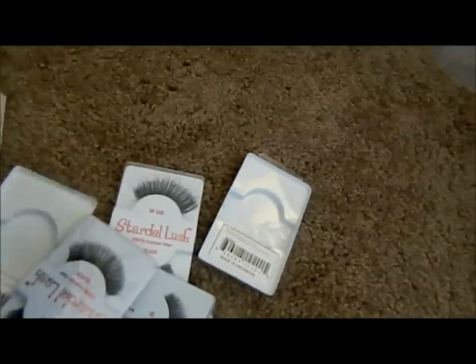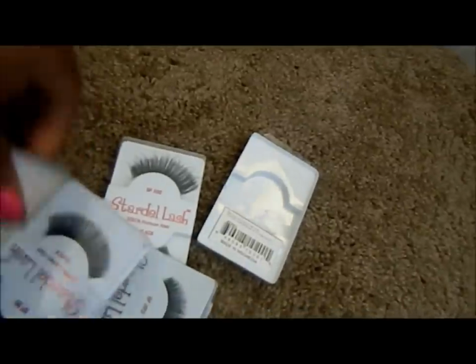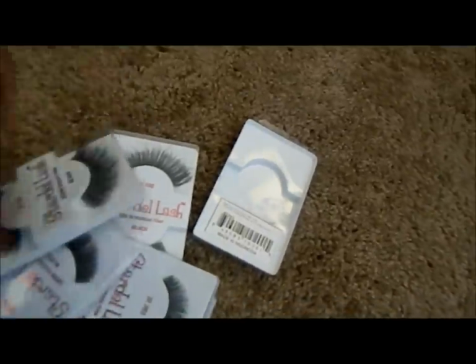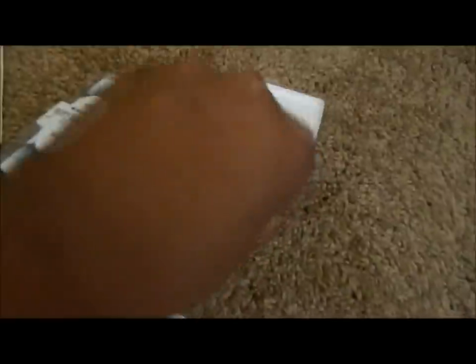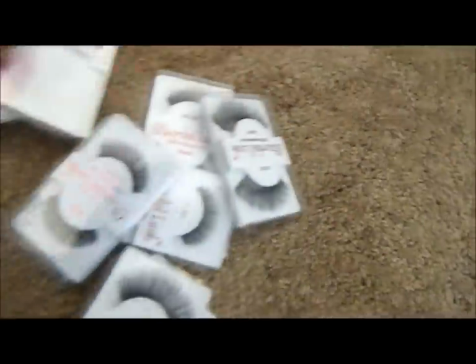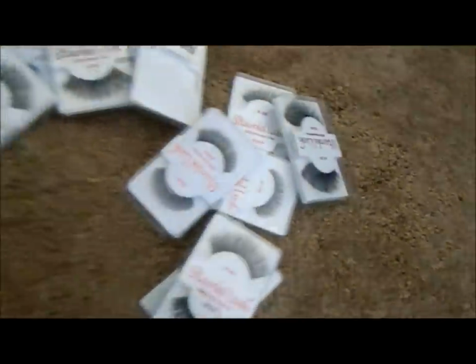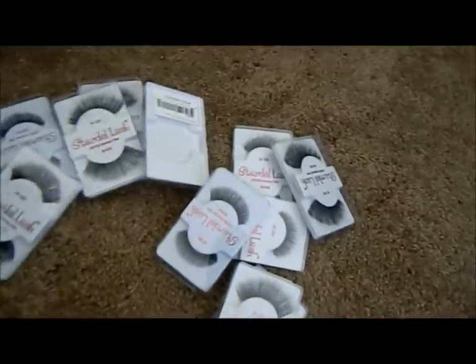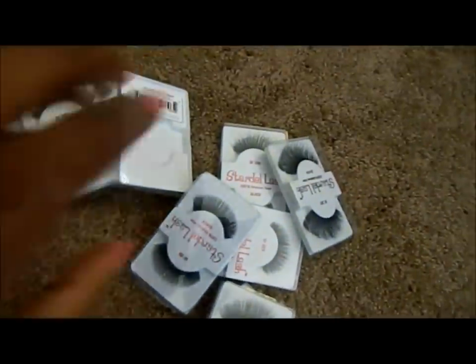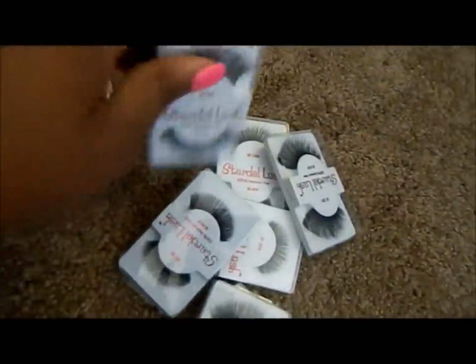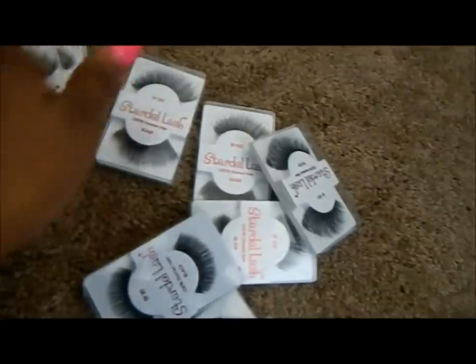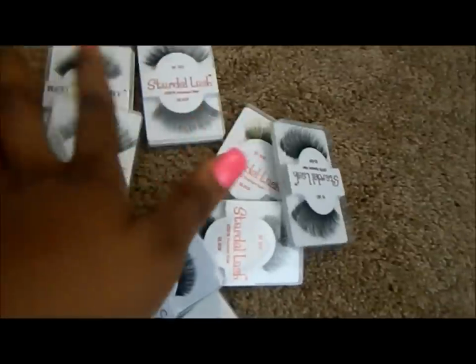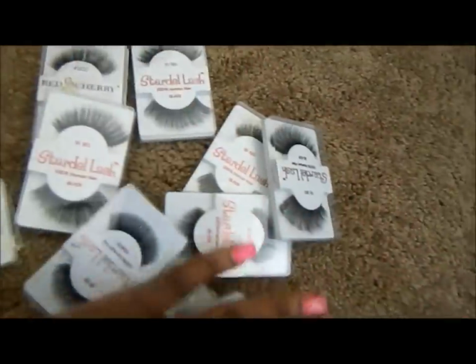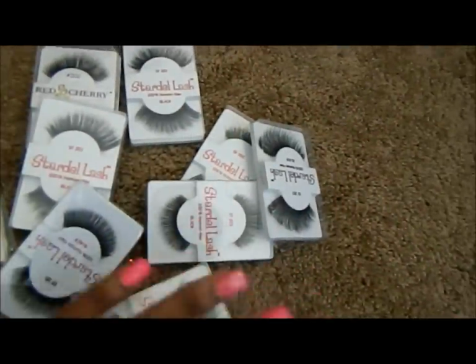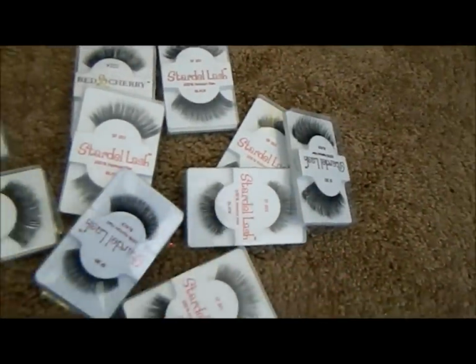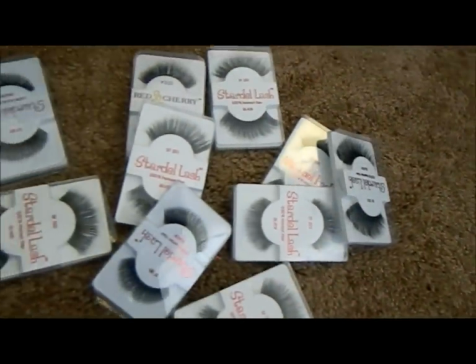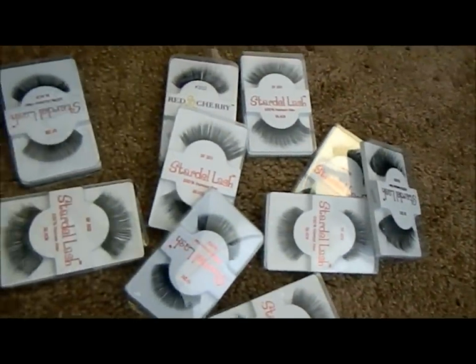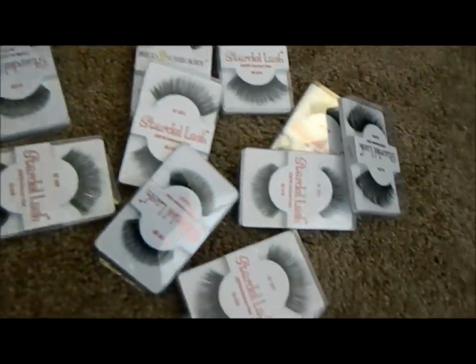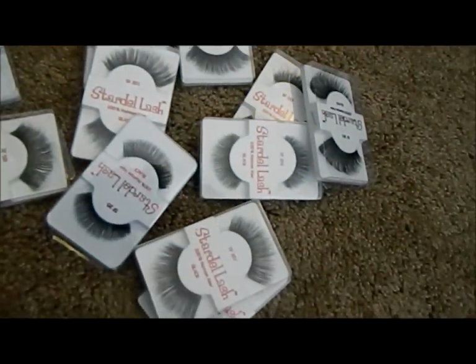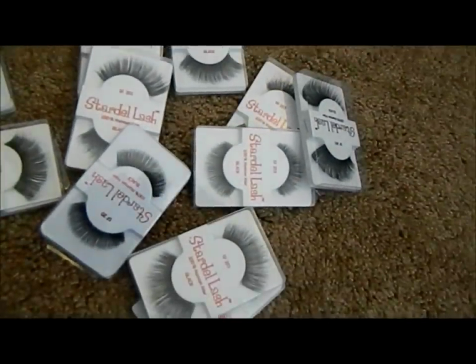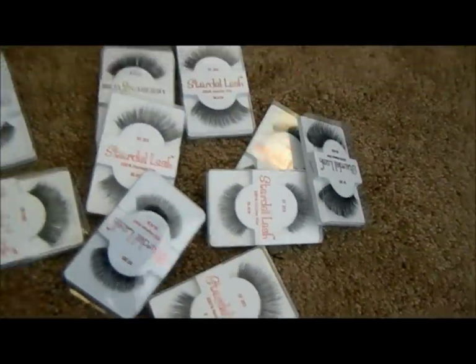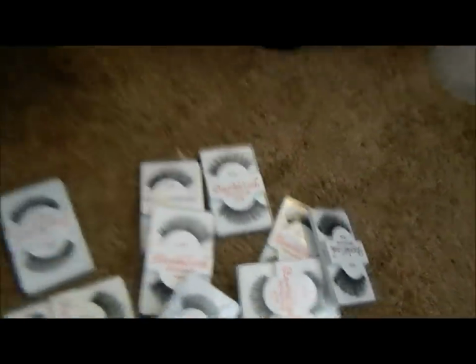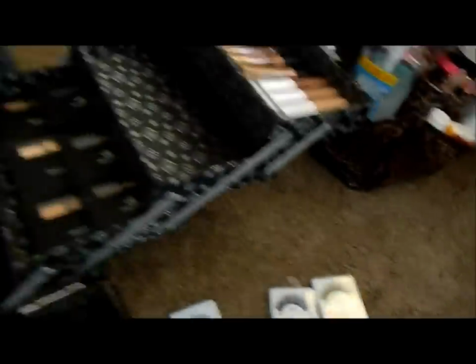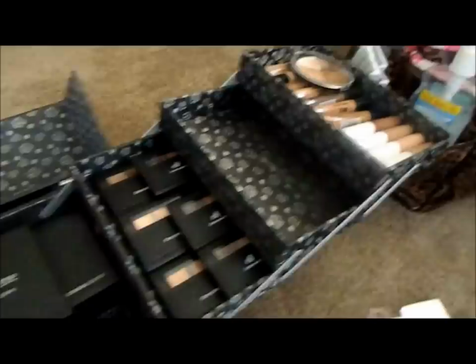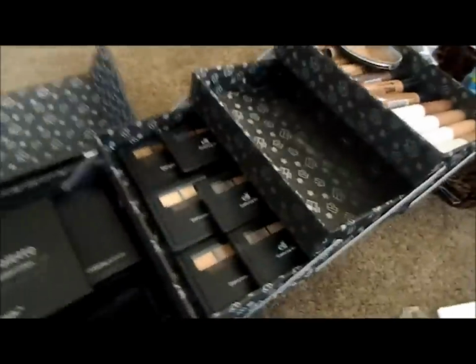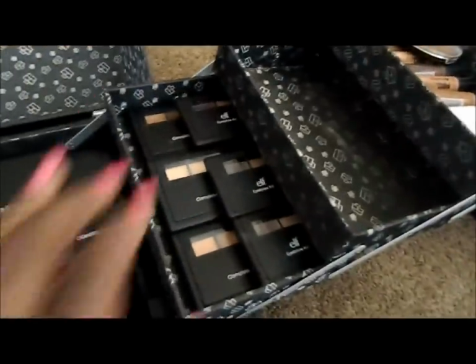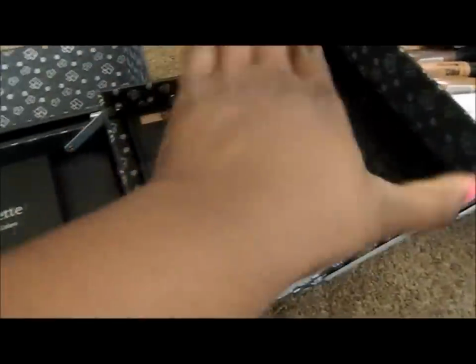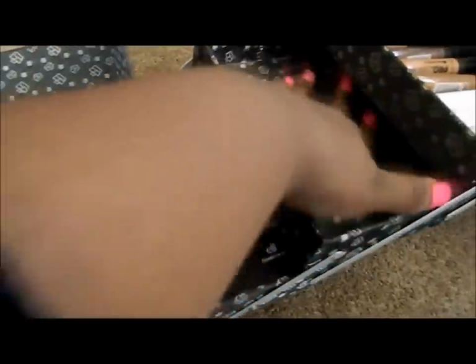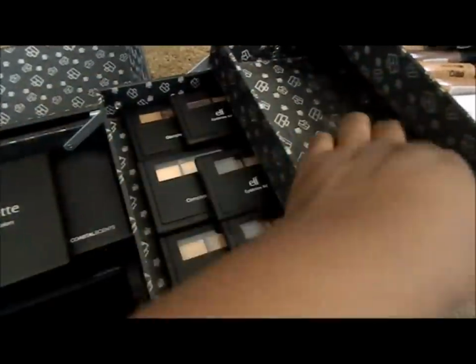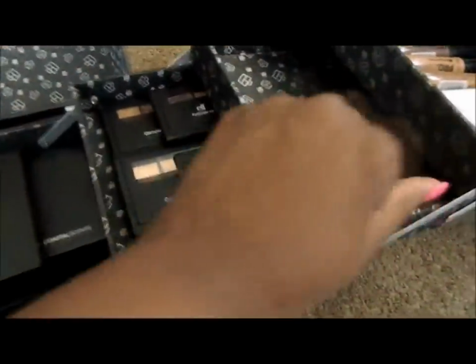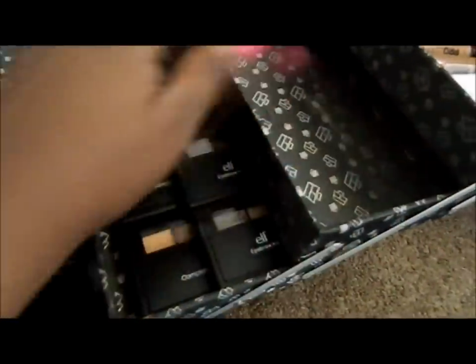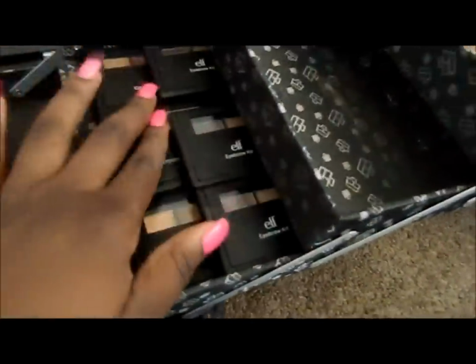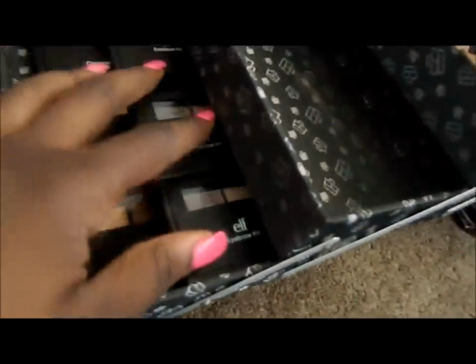I have lots of lashes. These are the ones I usually keep in my case on a day-to-day basis. That section was all lashes and nothing else.